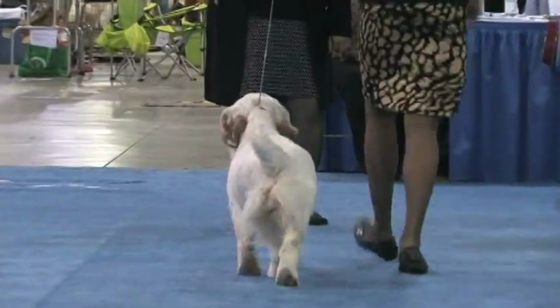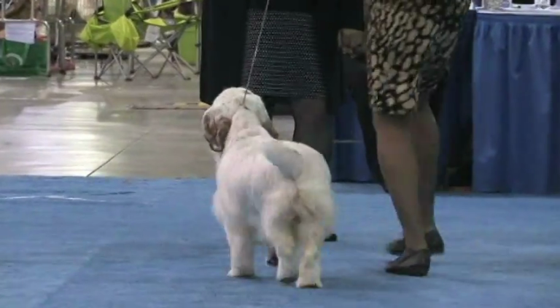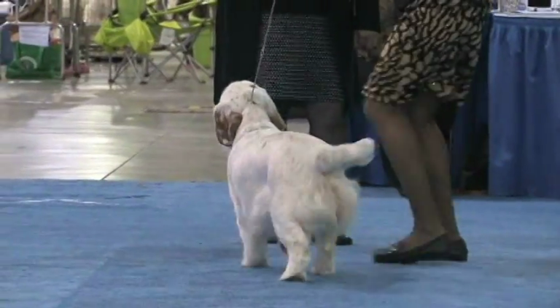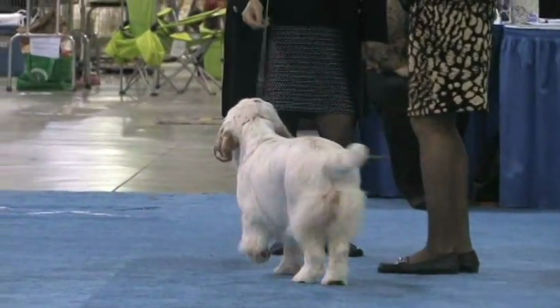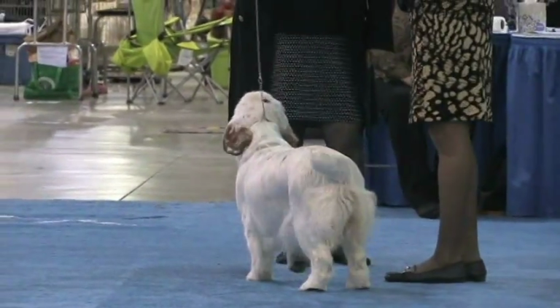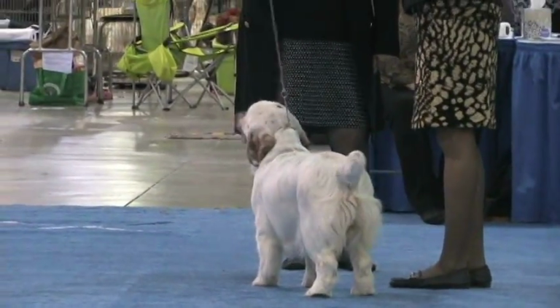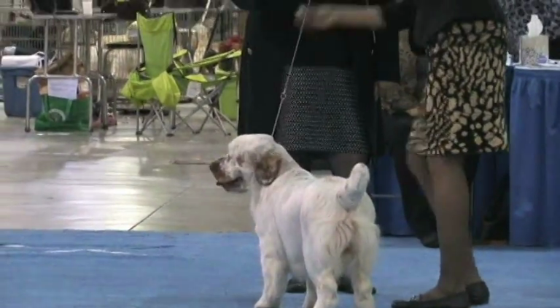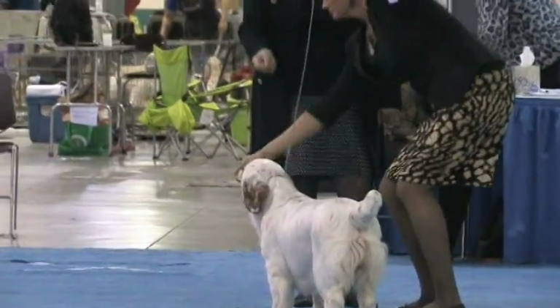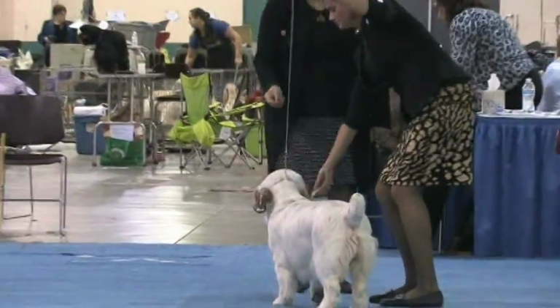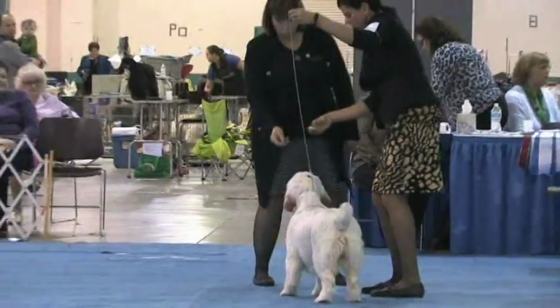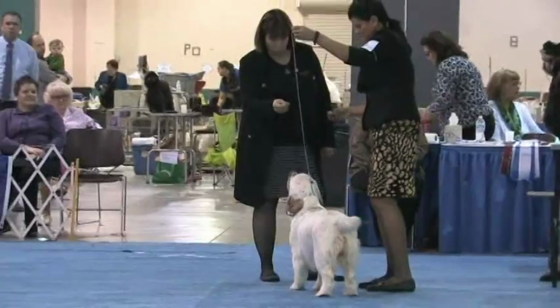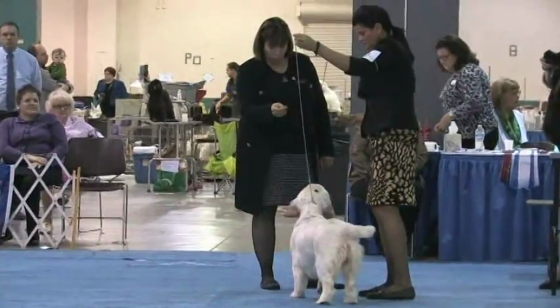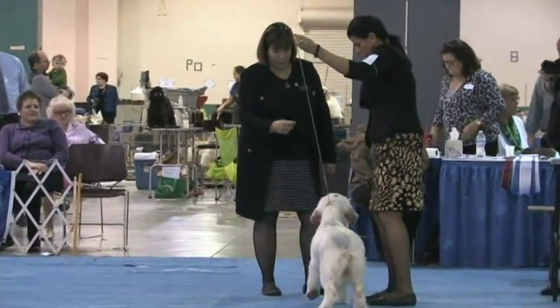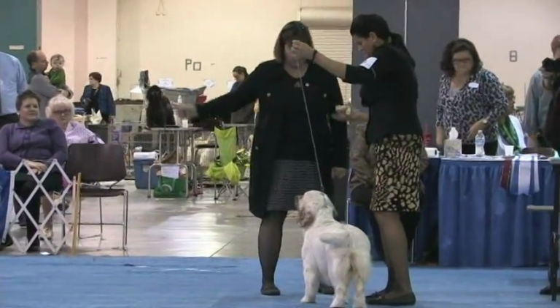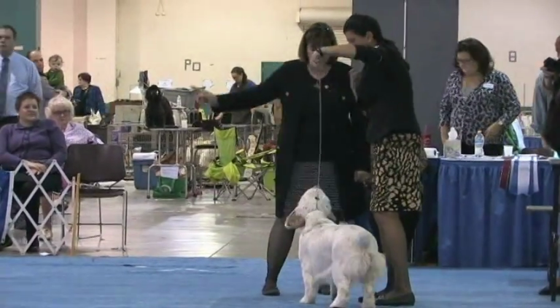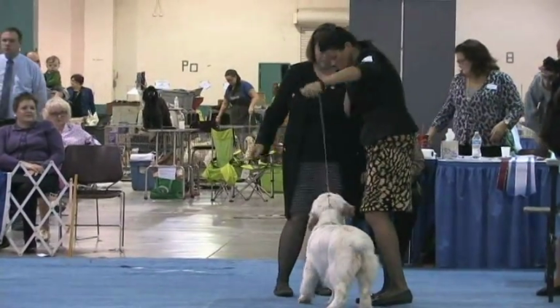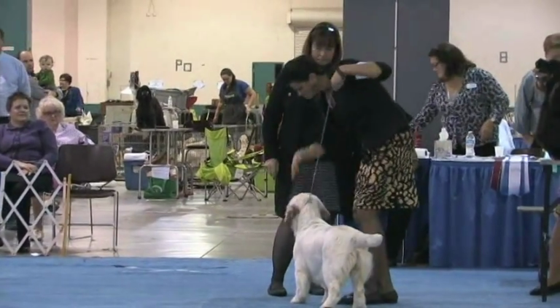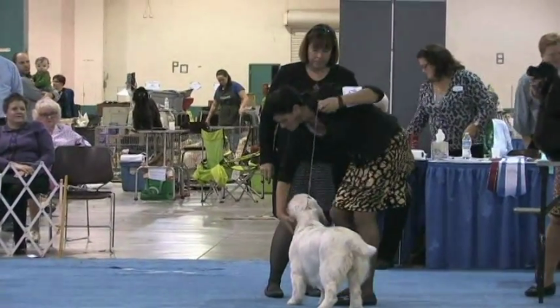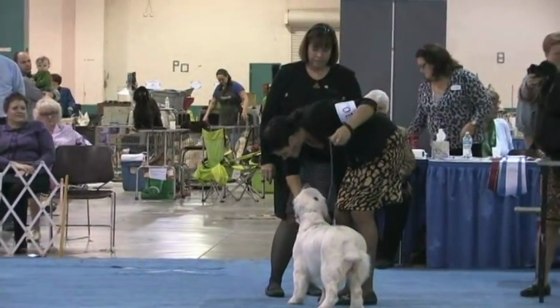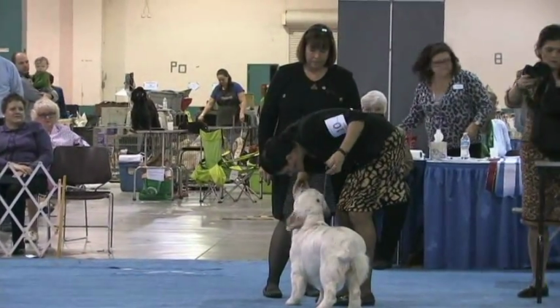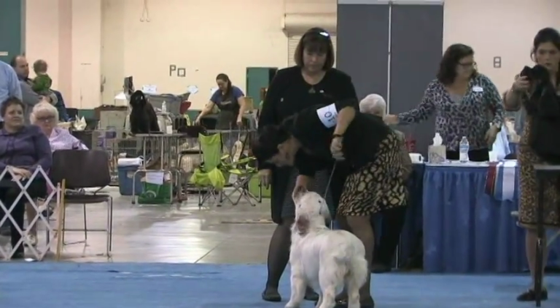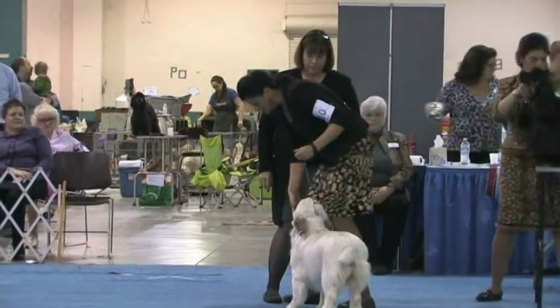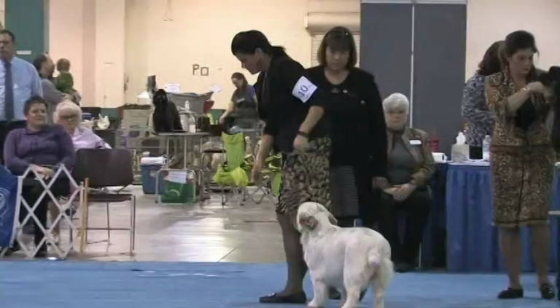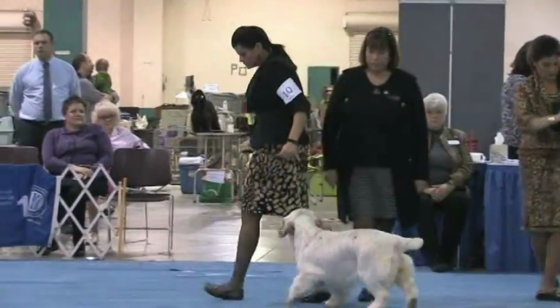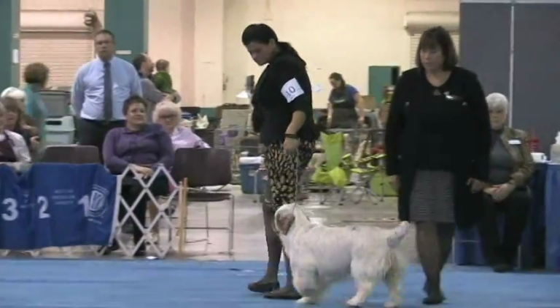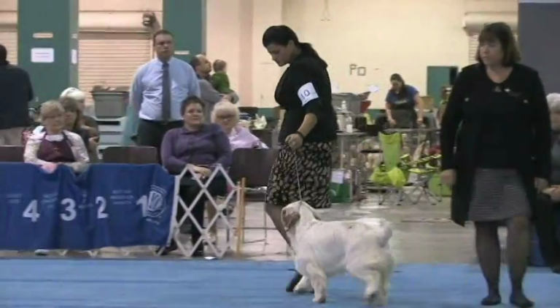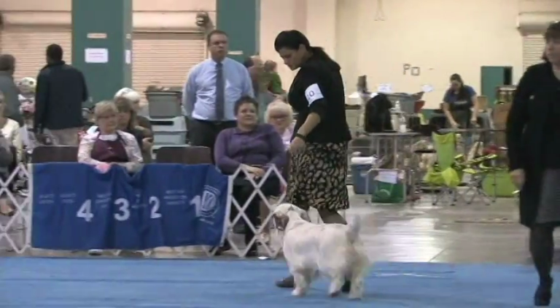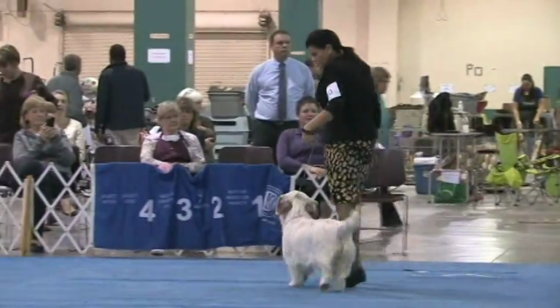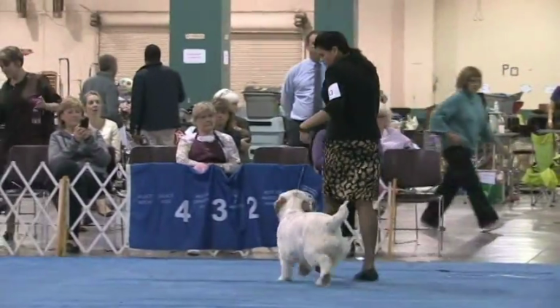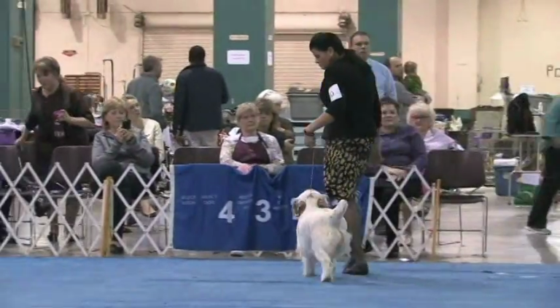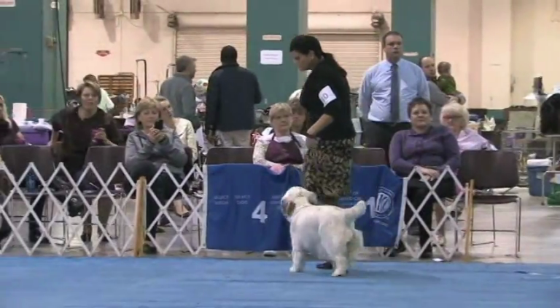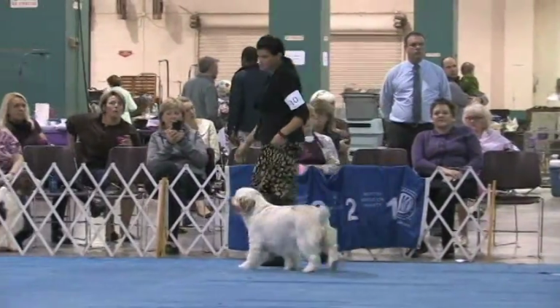She acts like she's been here before, even though we know she hasn't. Congratulations to her breeders and owners — a great show already in her young life.